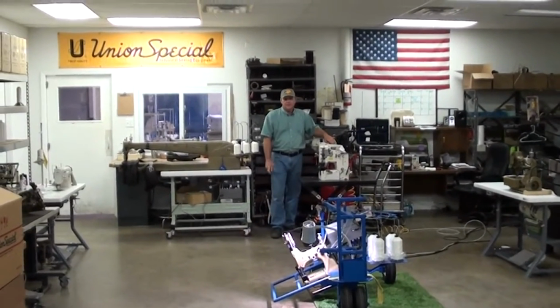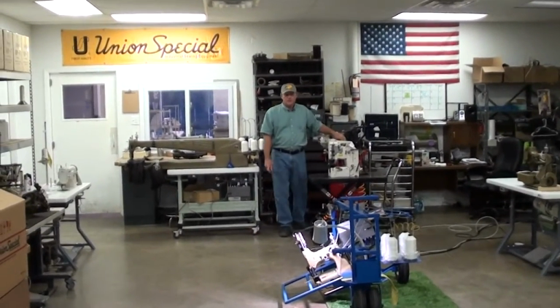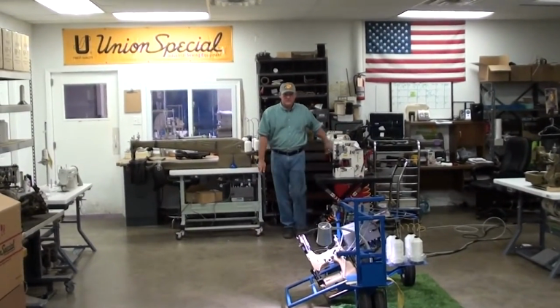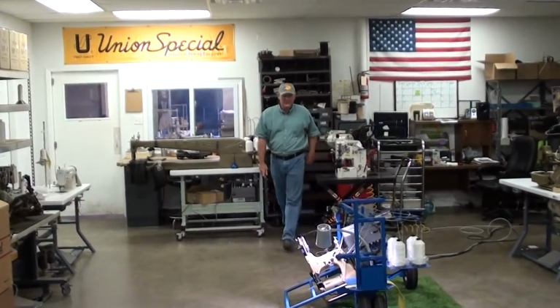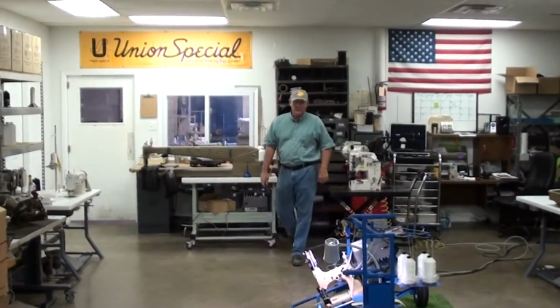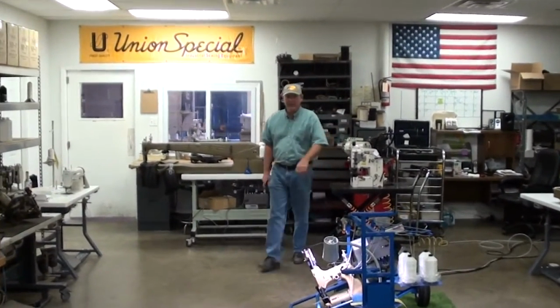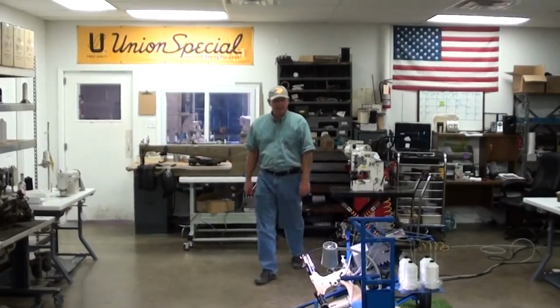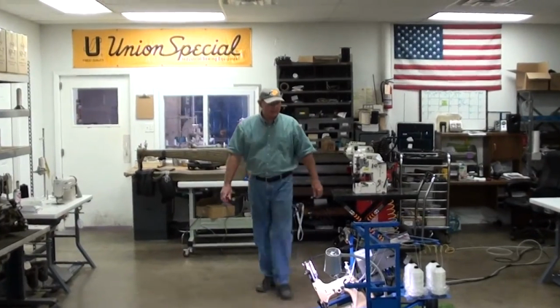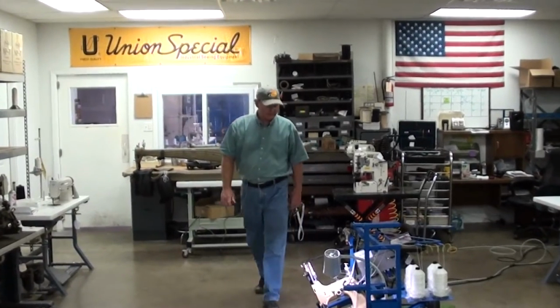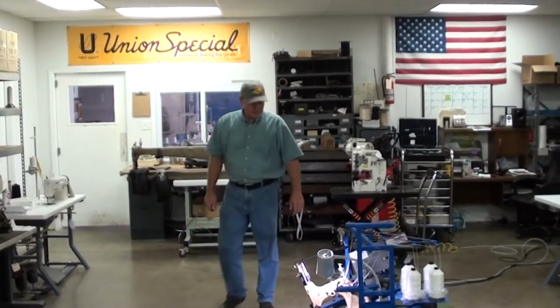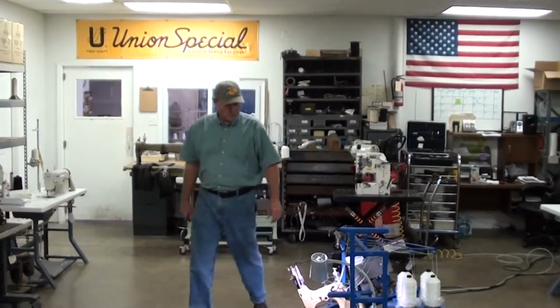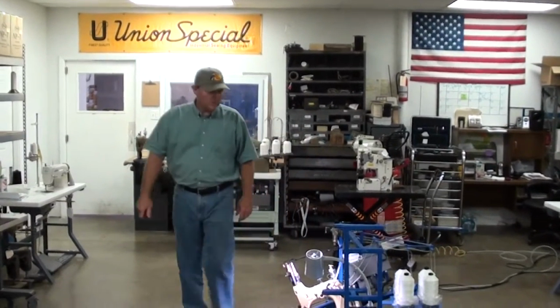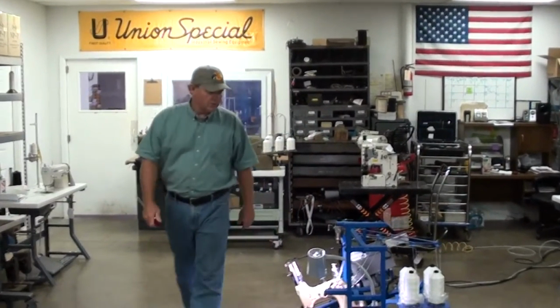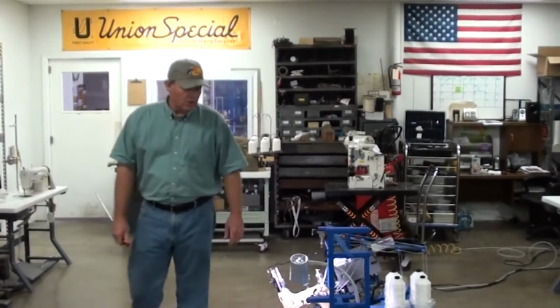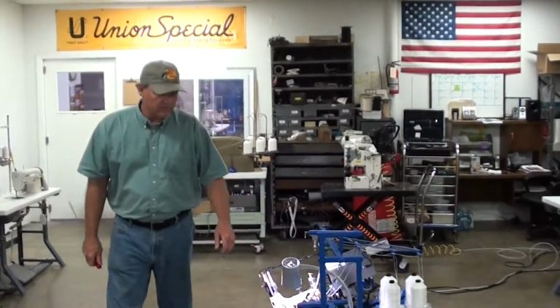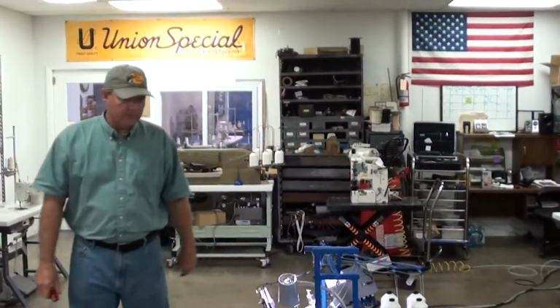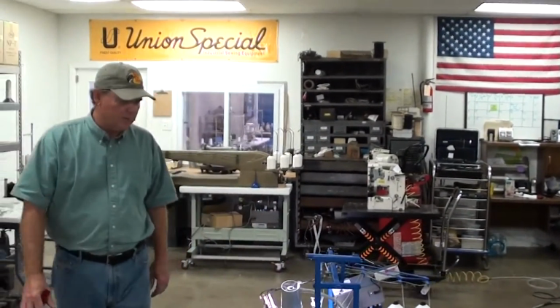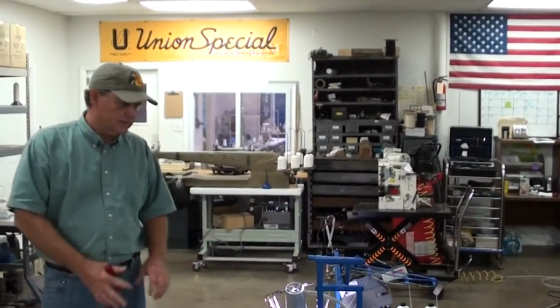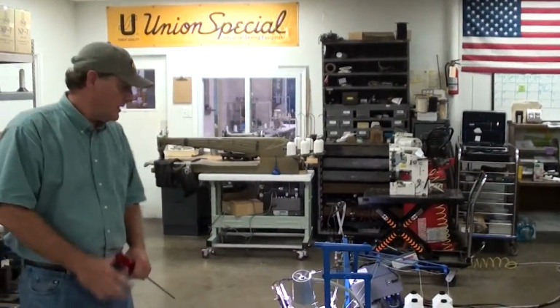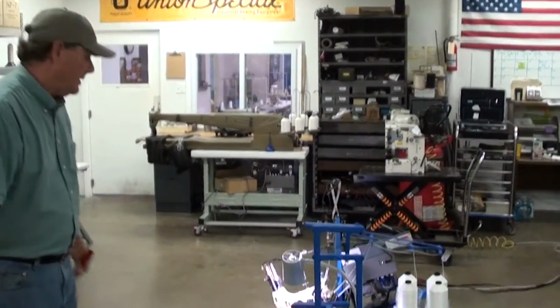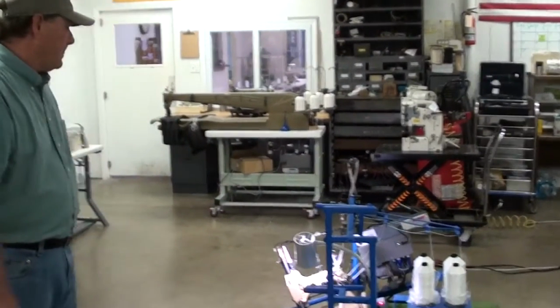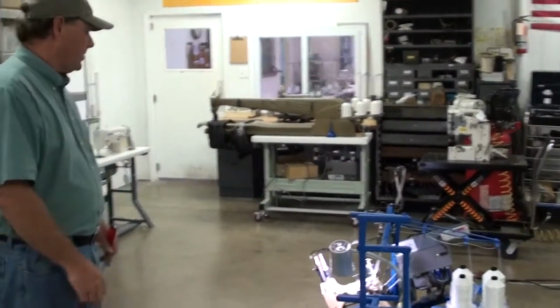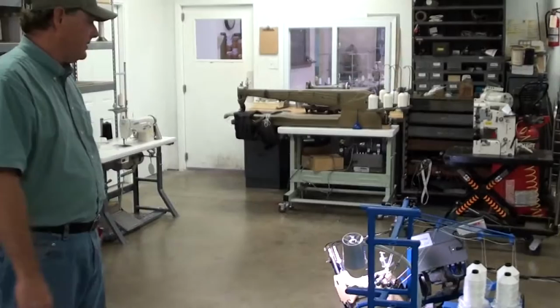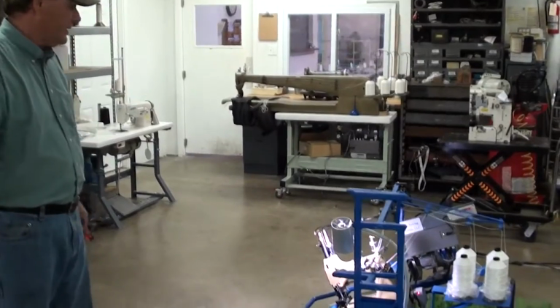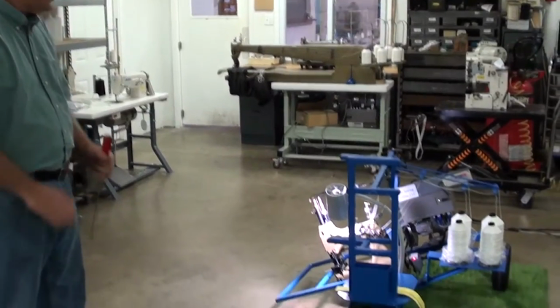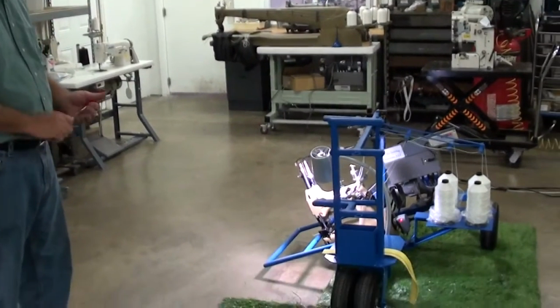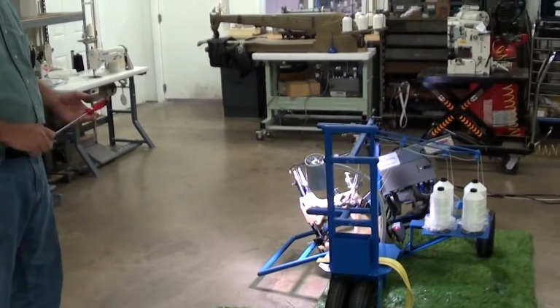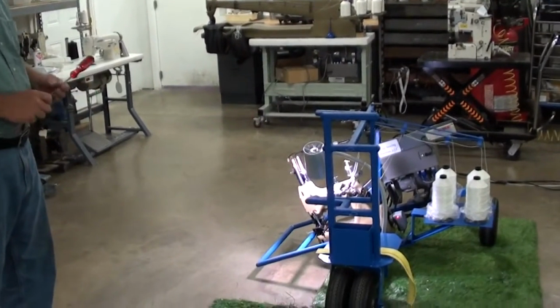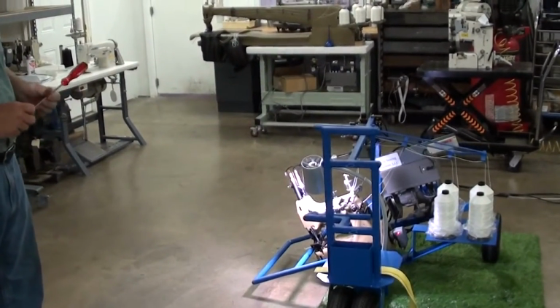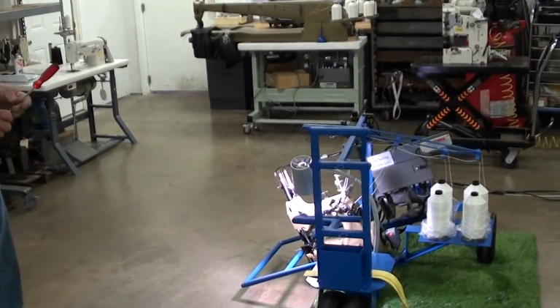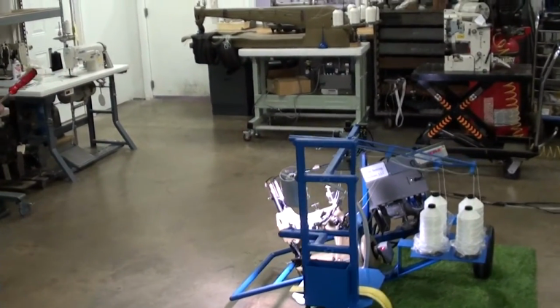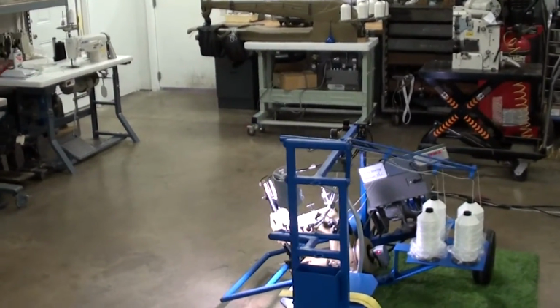Hello, this is City Soil Machine in Dallas, Texas. We've built a new cart for the environment and turf industry, also used in geotubes and whatnot.